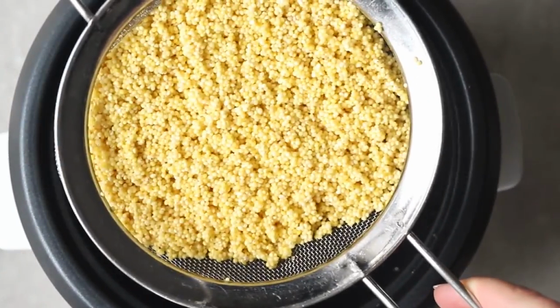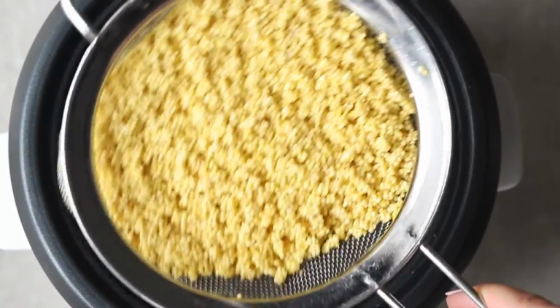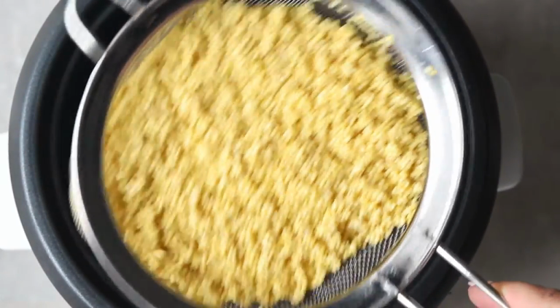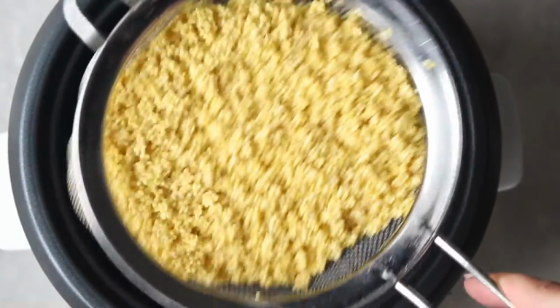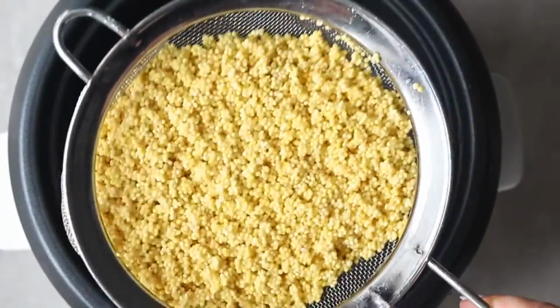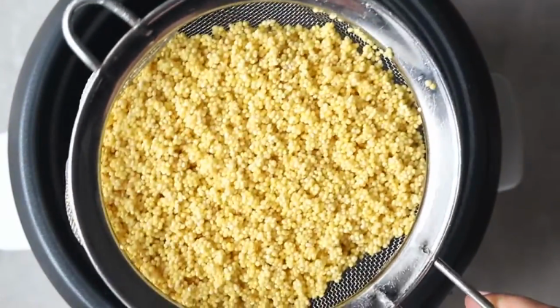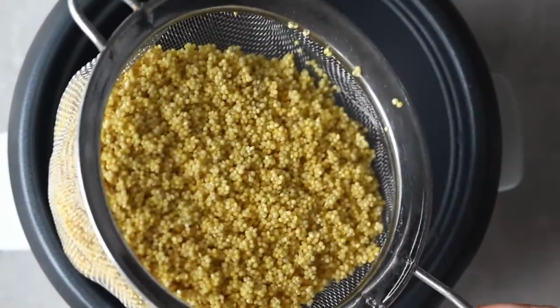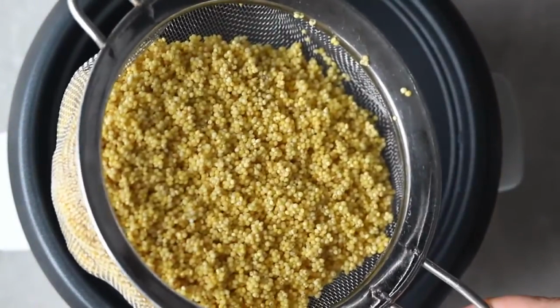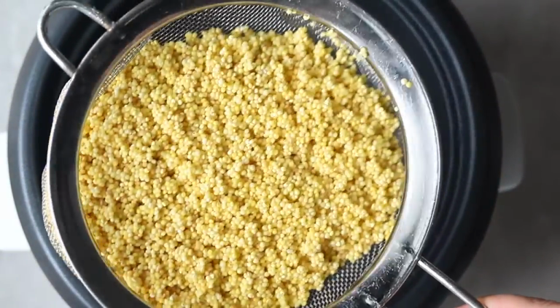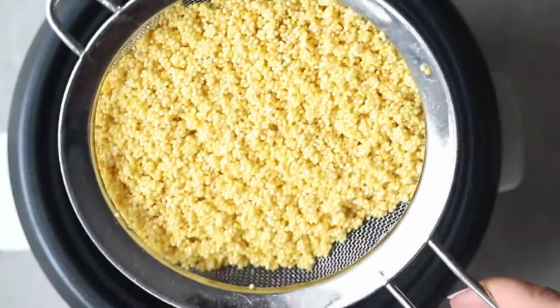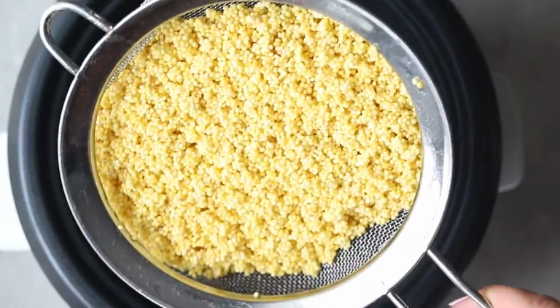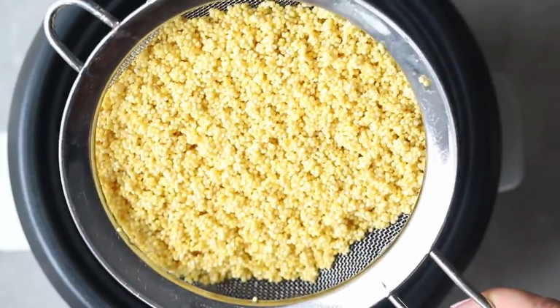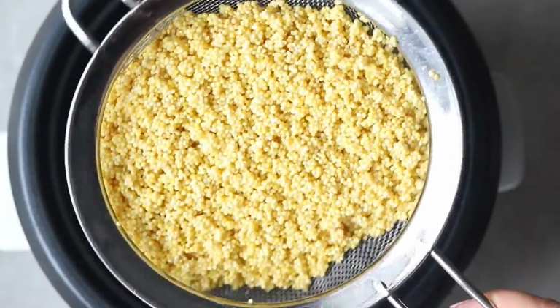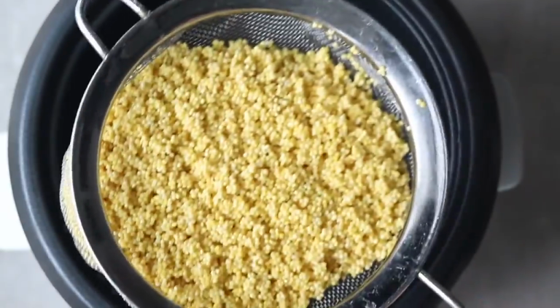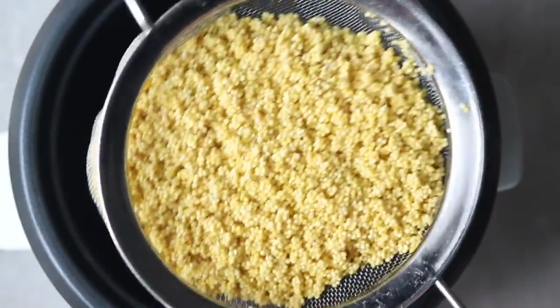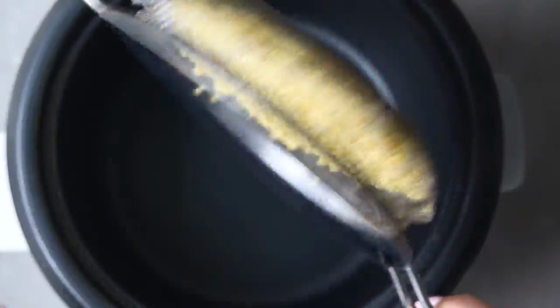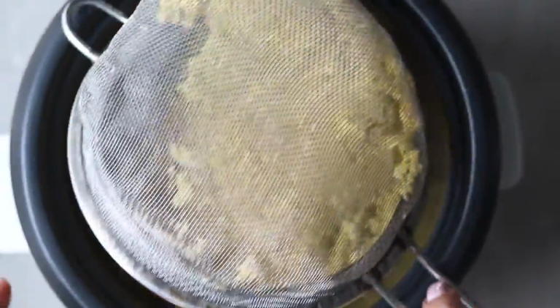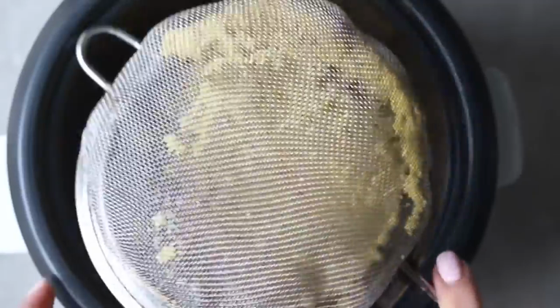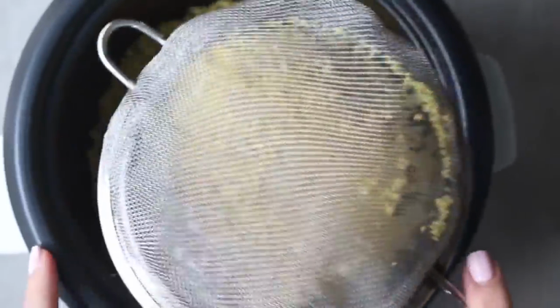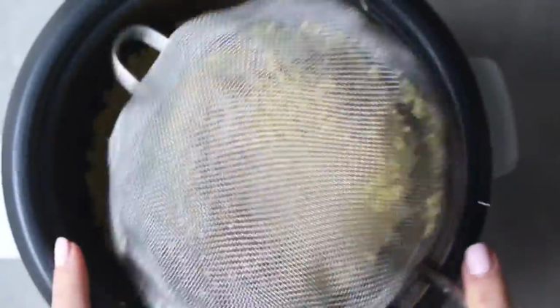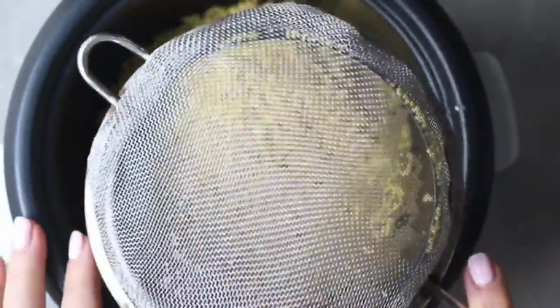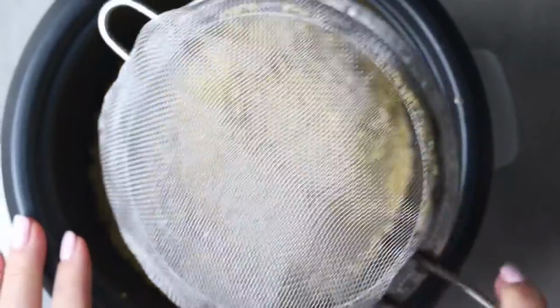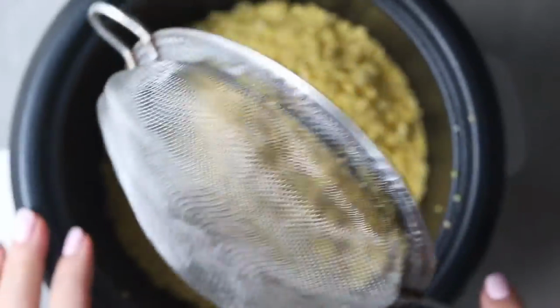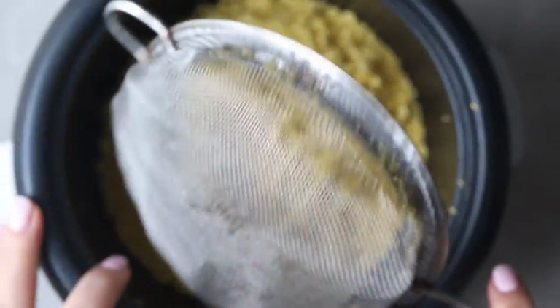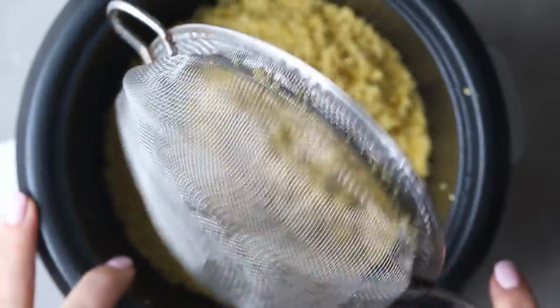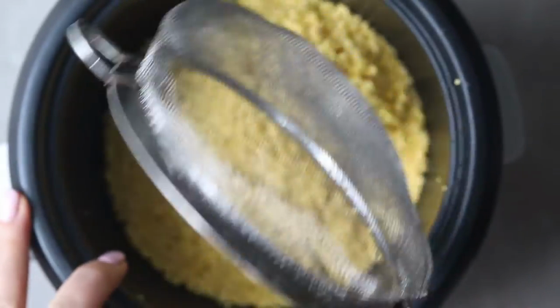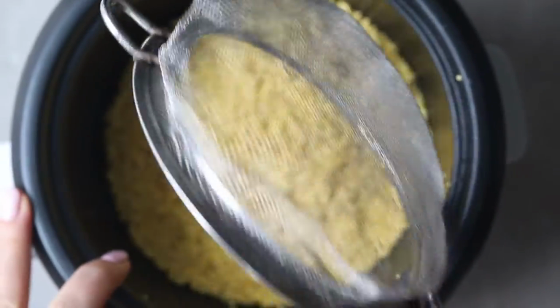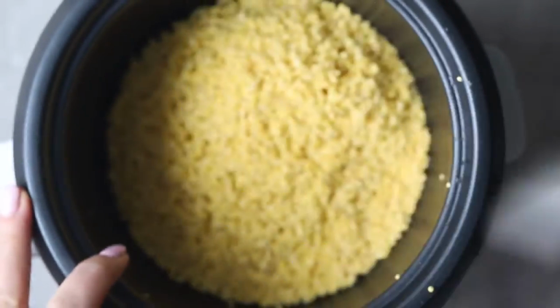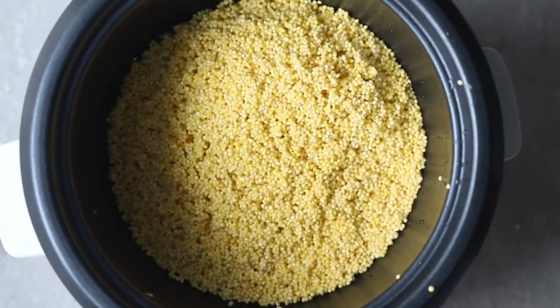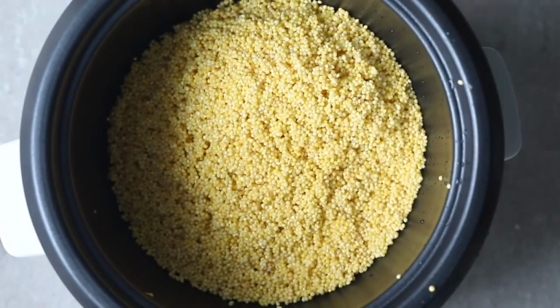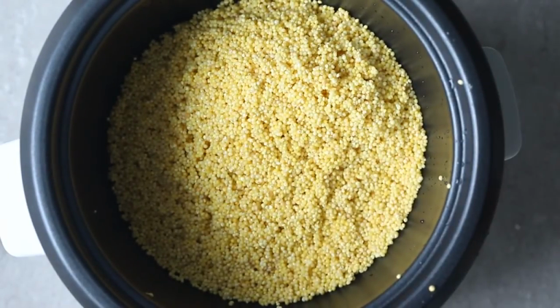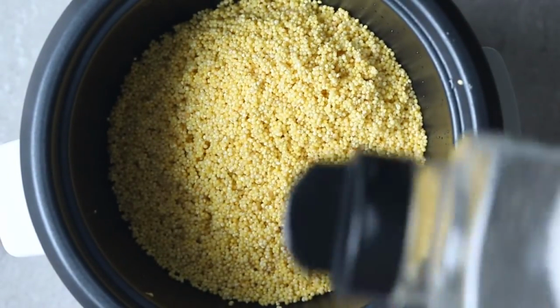Before you cook millet, it's important to make sure that you rinse it really well. You can see I put it into a fine mesh strainer and rinsed it with cold water for probably two or three minutes. Then put this into your rice cooker and add in just a little bit of salt.